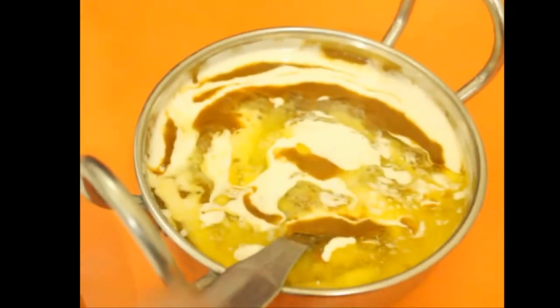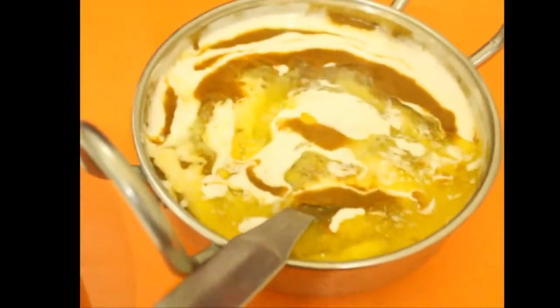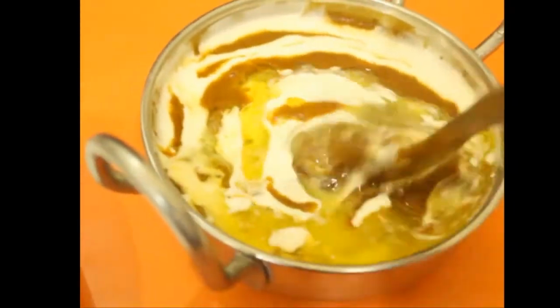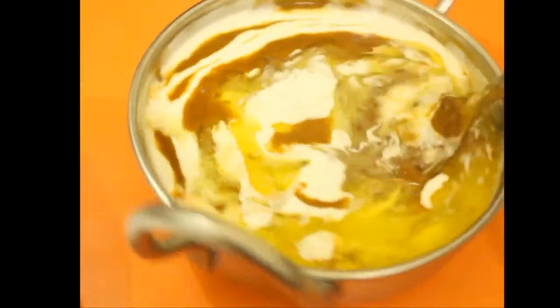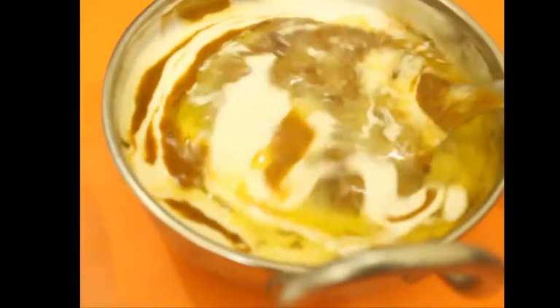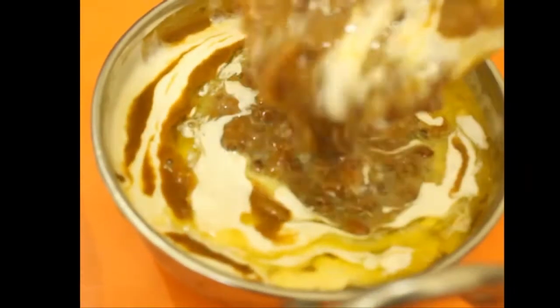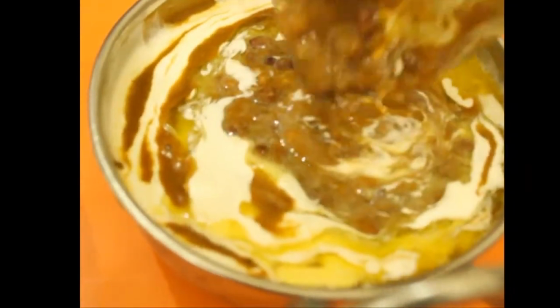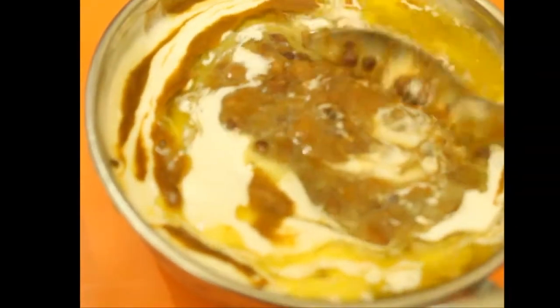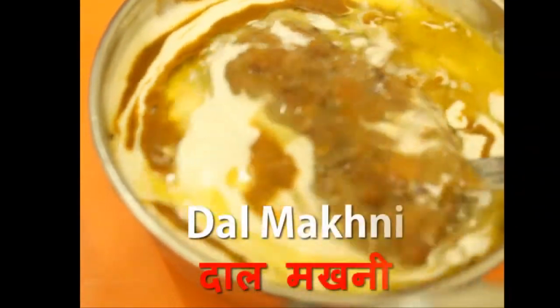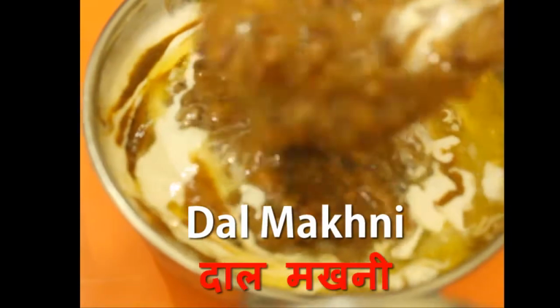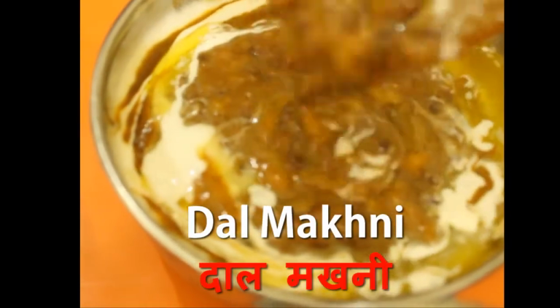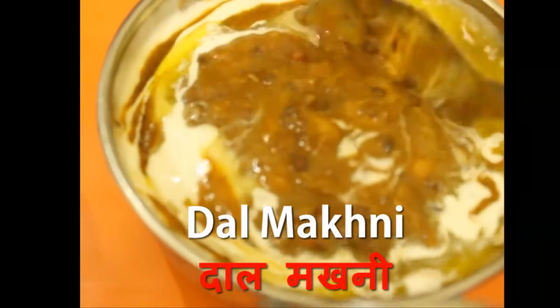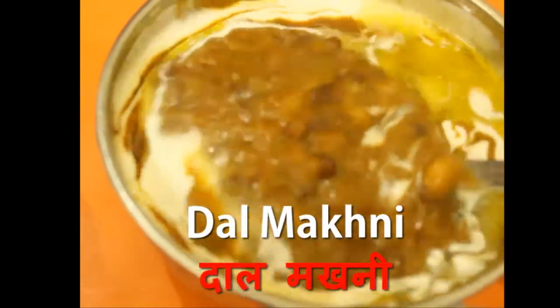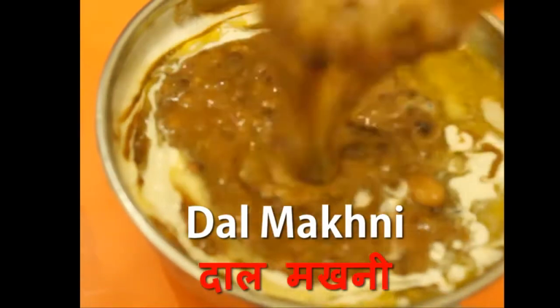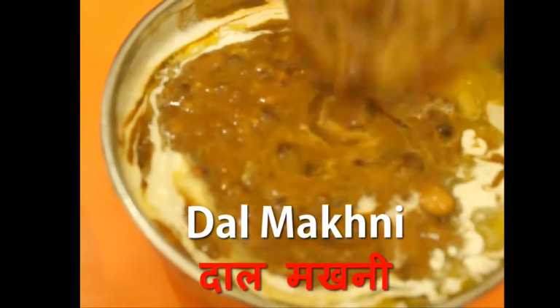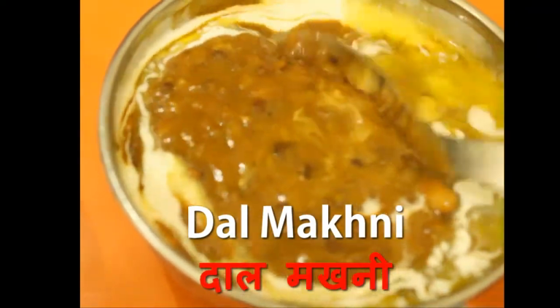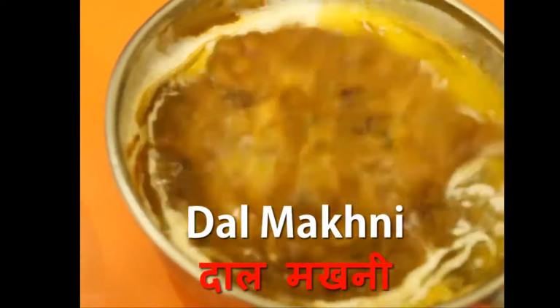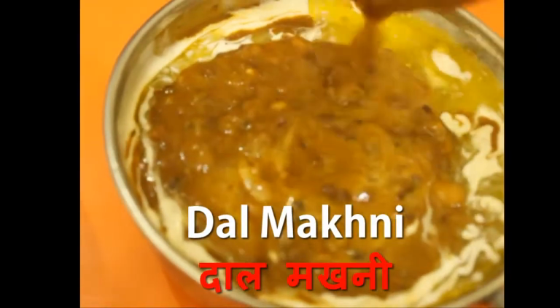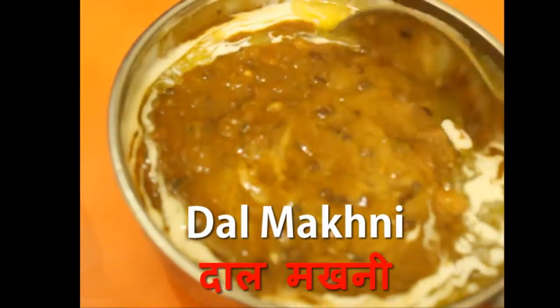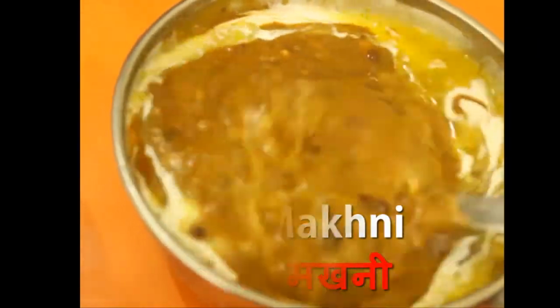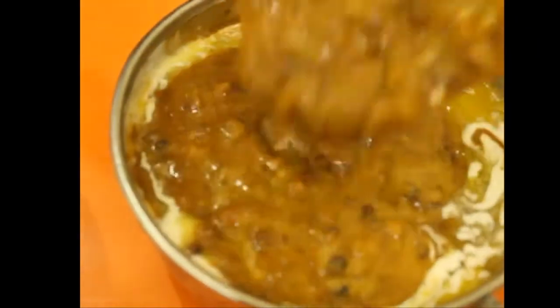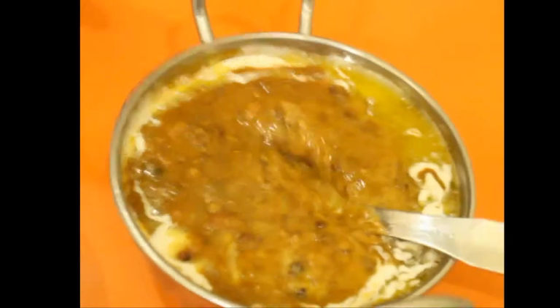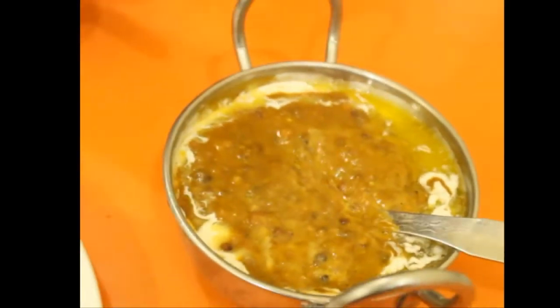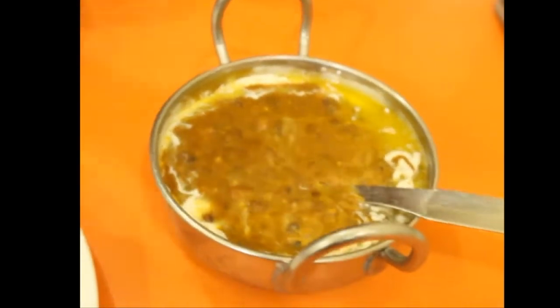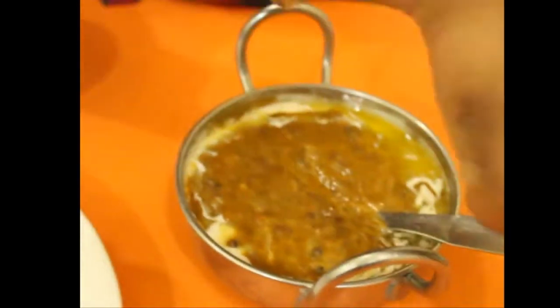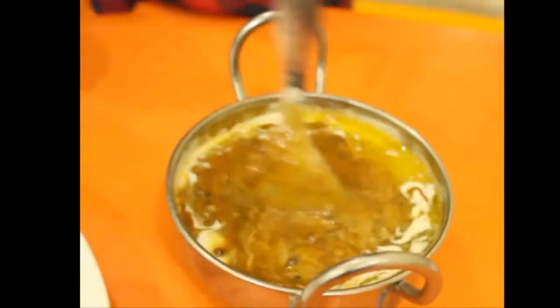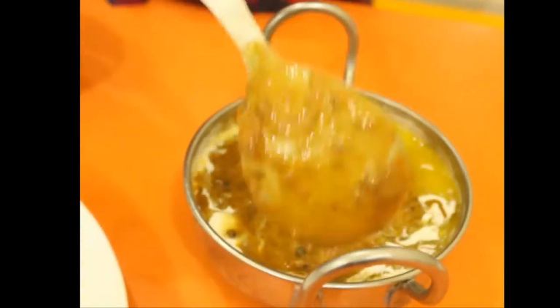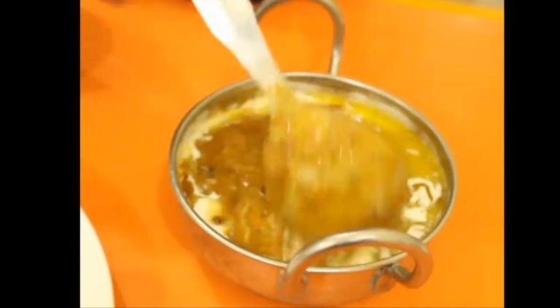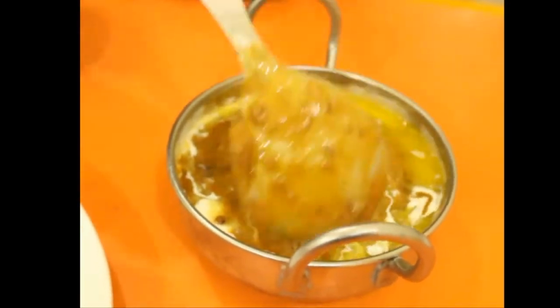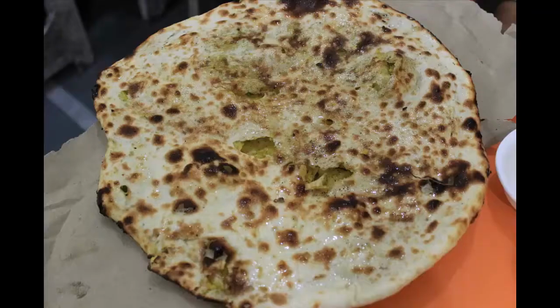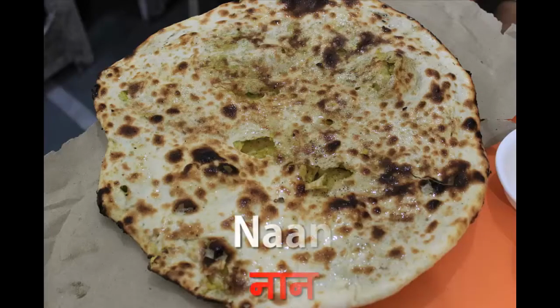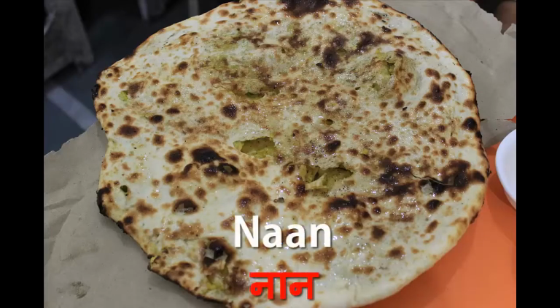We bought a bowl of curry — it's called dal makhani, and they will give you a lot of butter here, so take care of the fat. Along with that we bought a naan, because here naan is really famous.